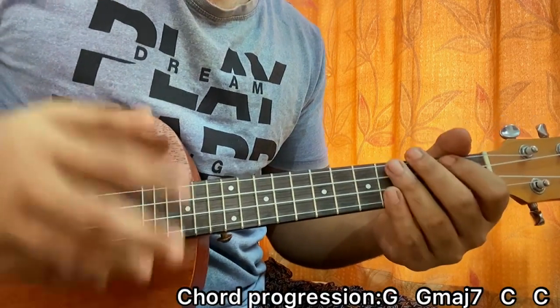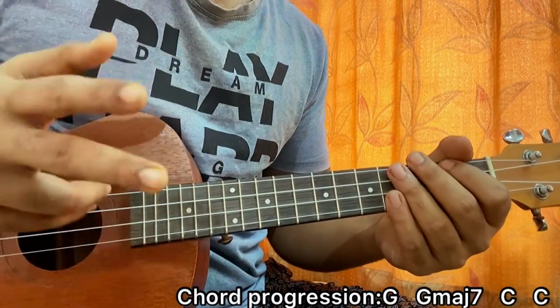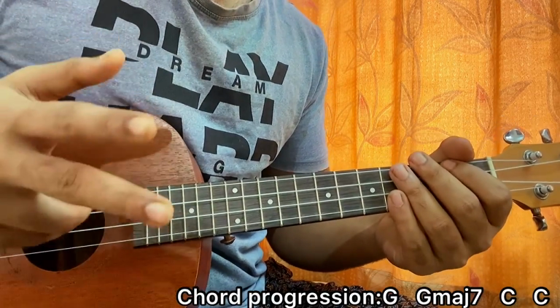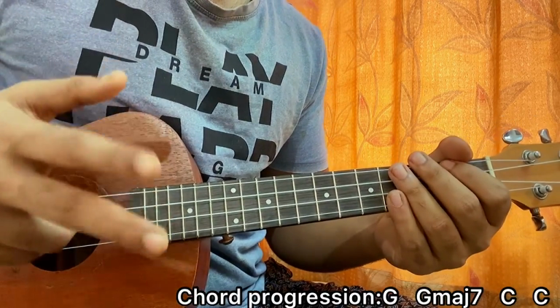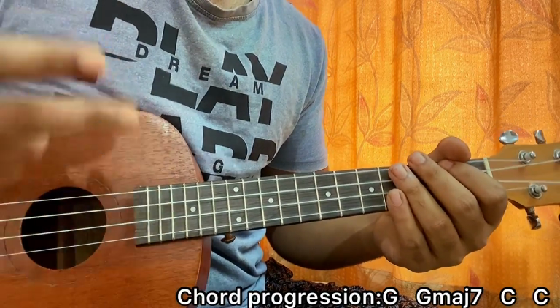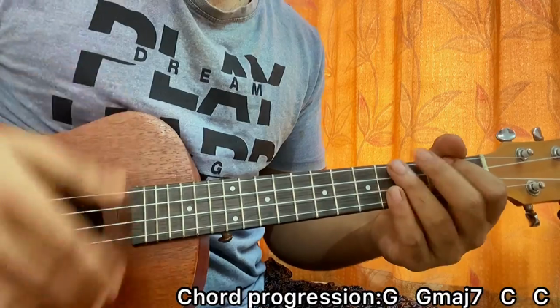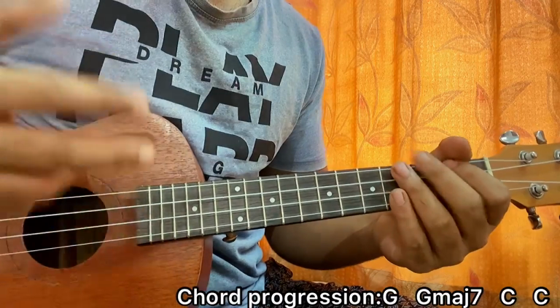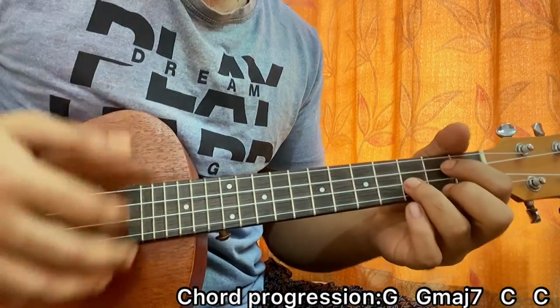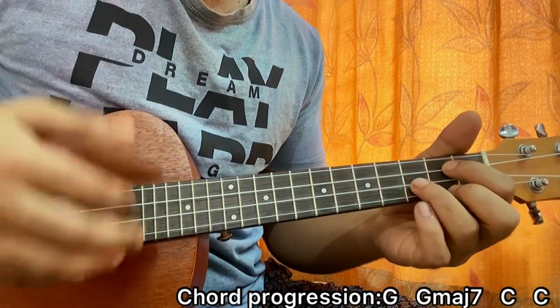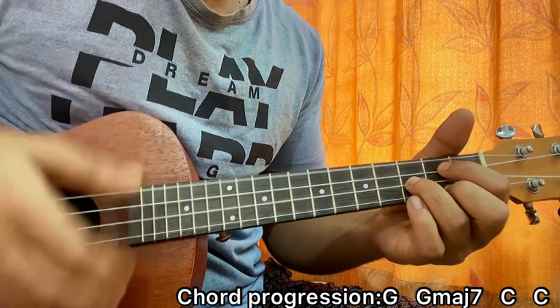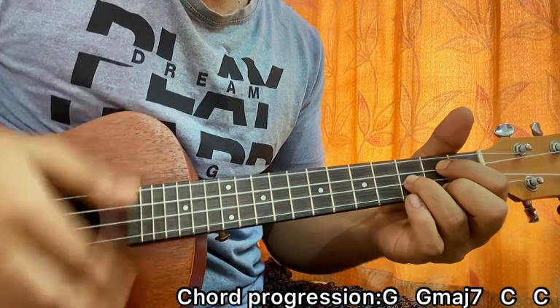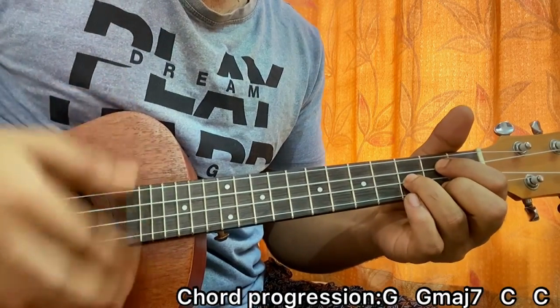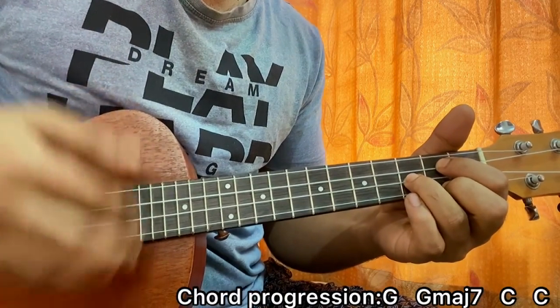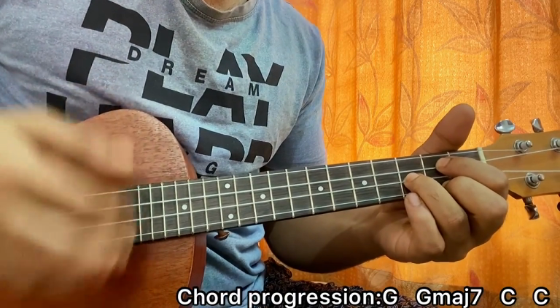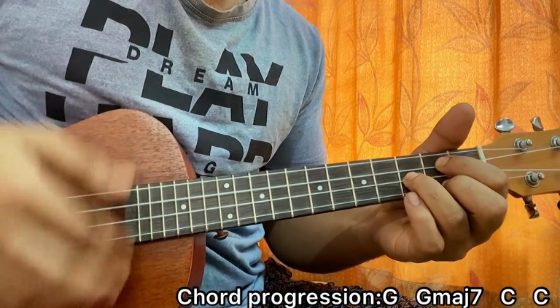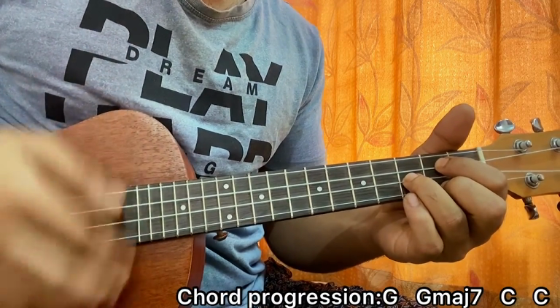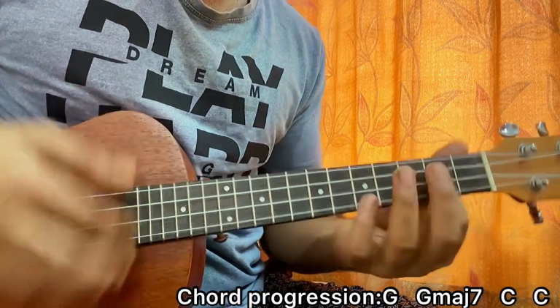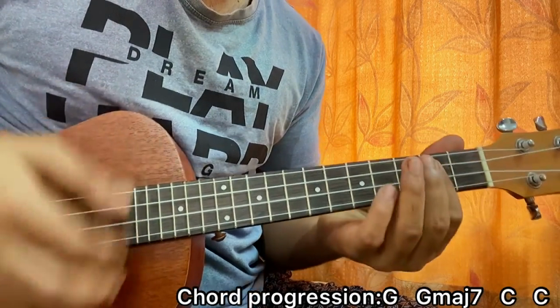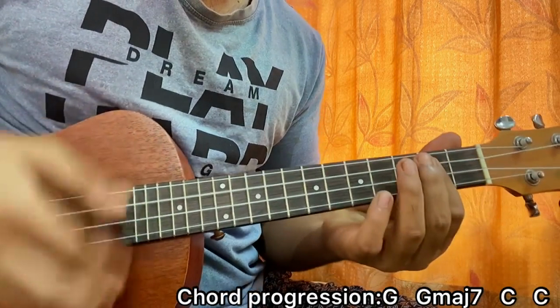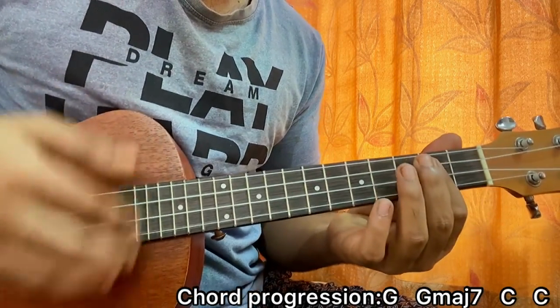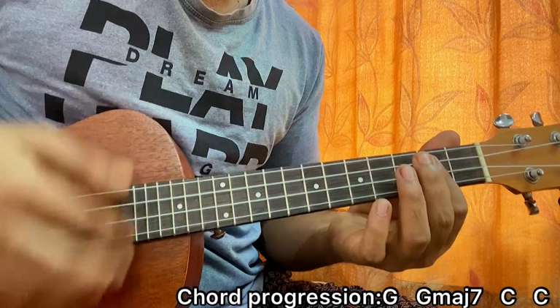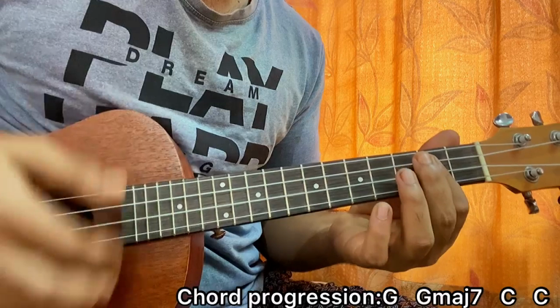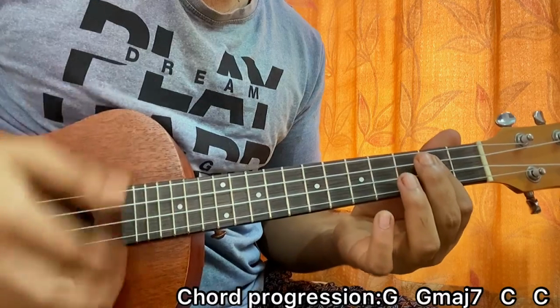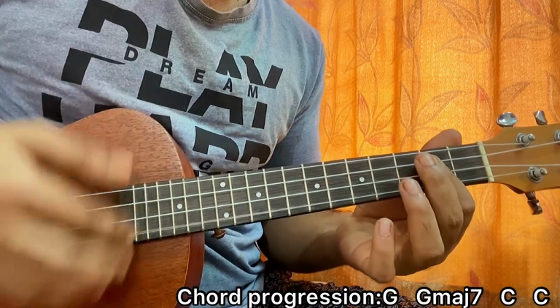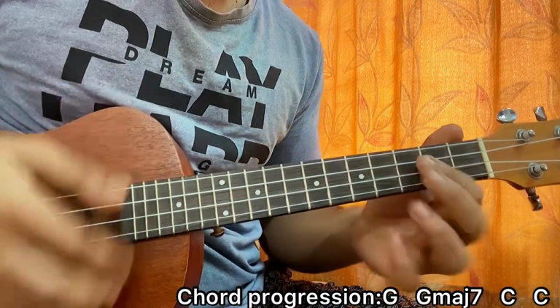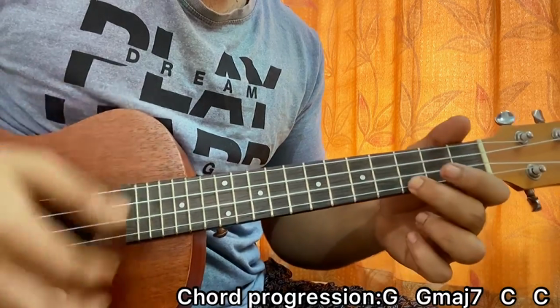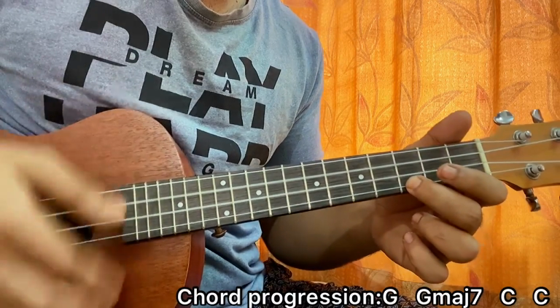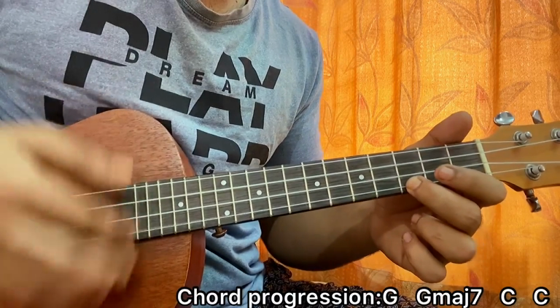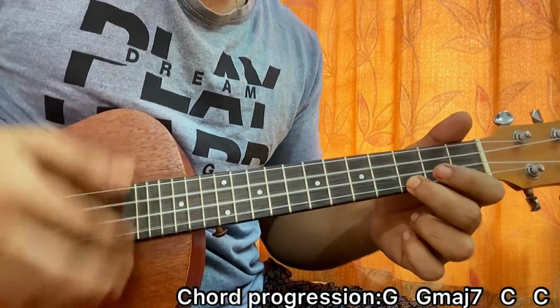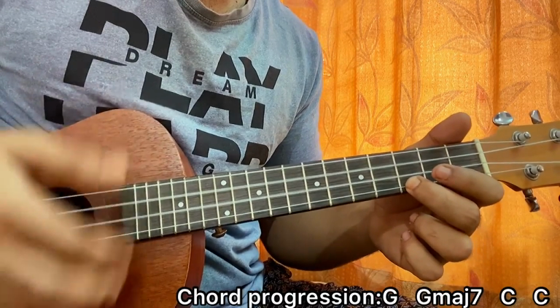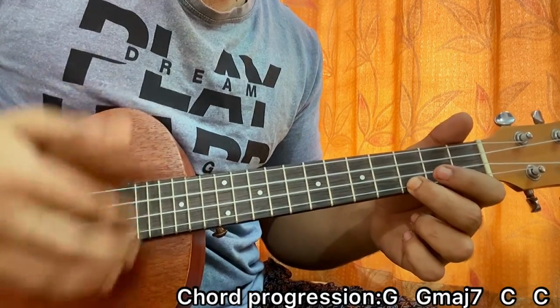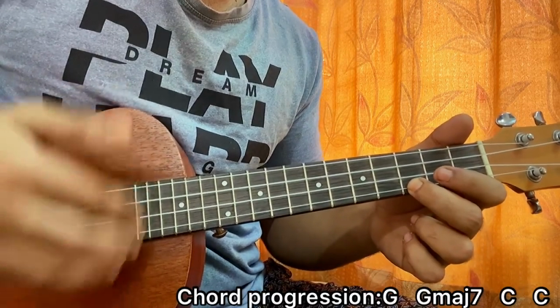Actually, I'm doing it twice on every chord. So we got: G, G major 7, C, C — strummed twice each.